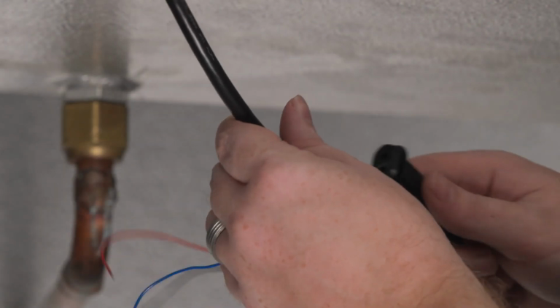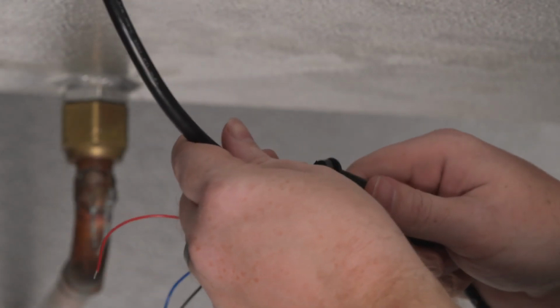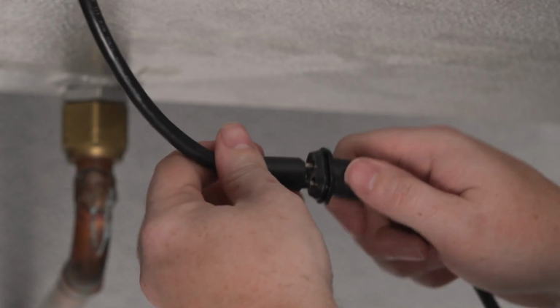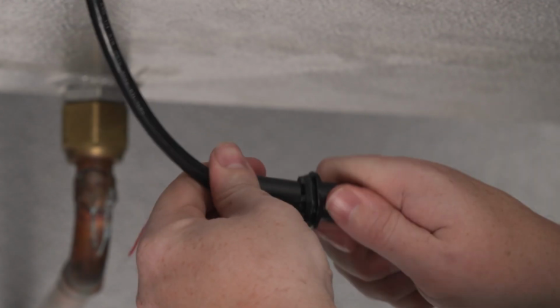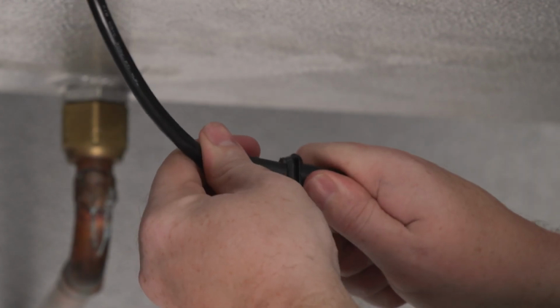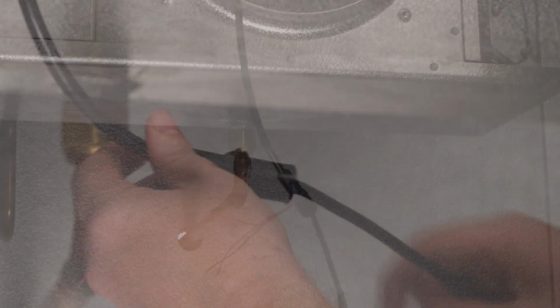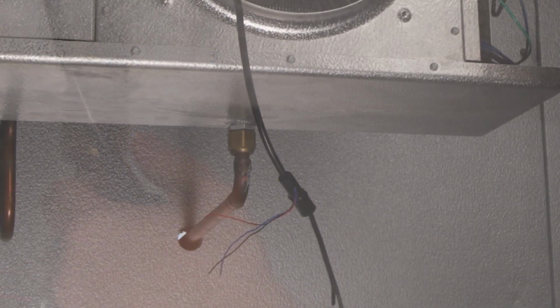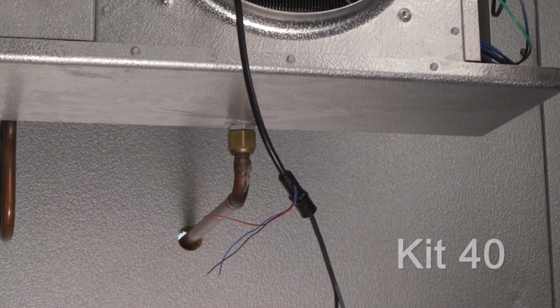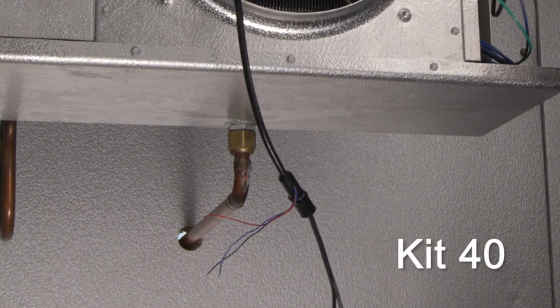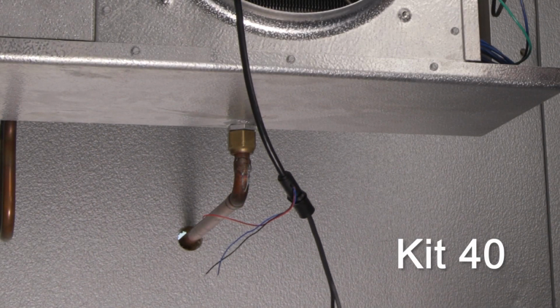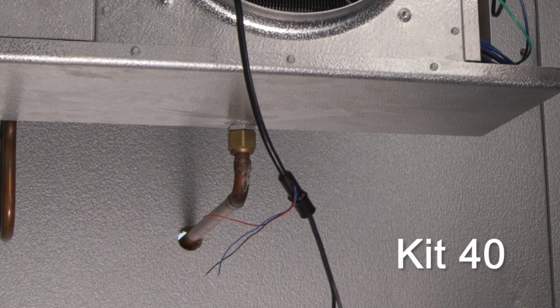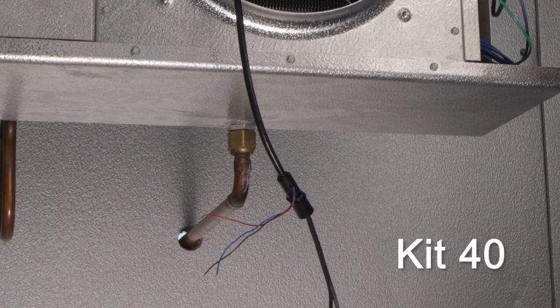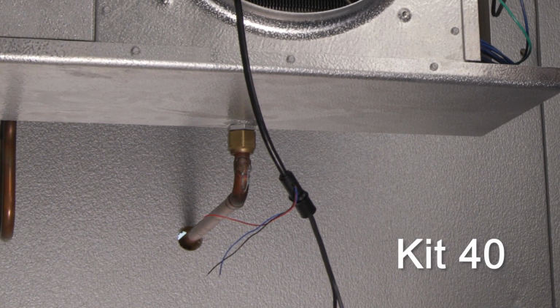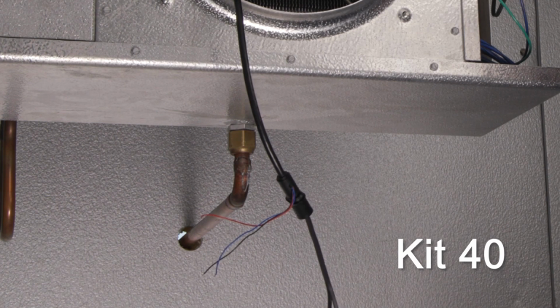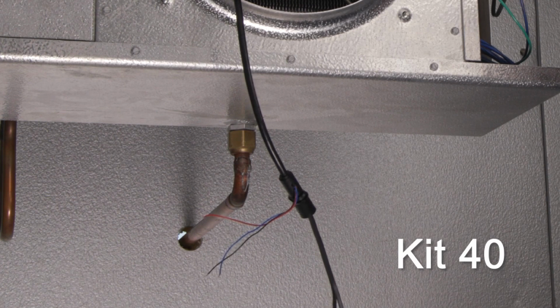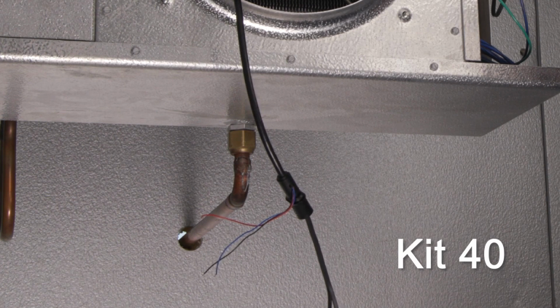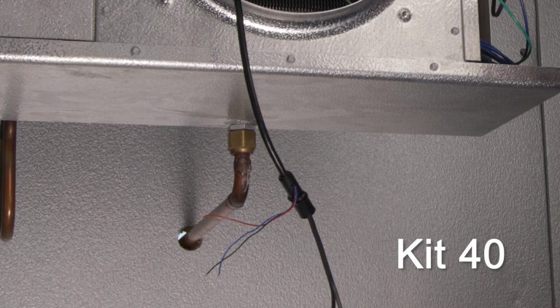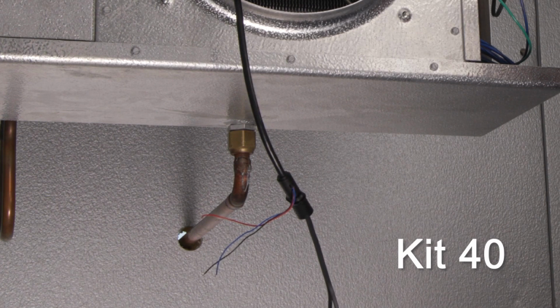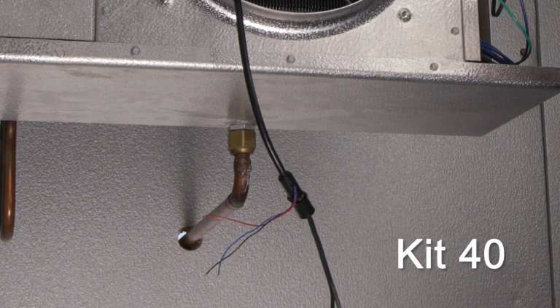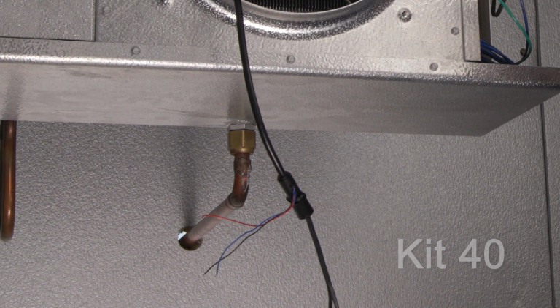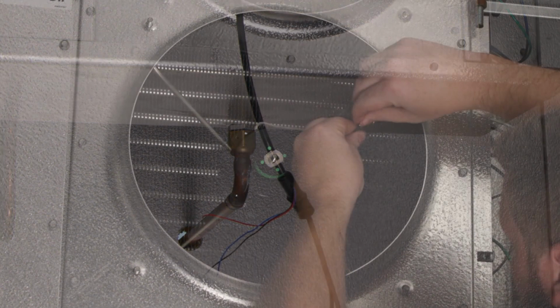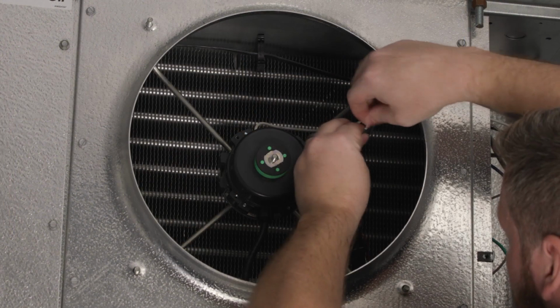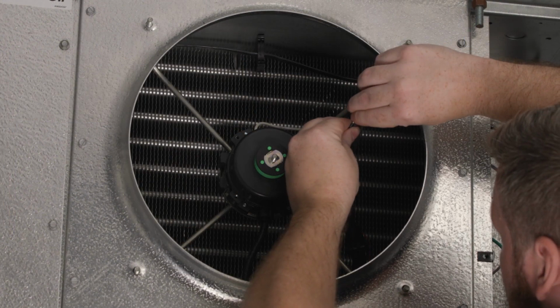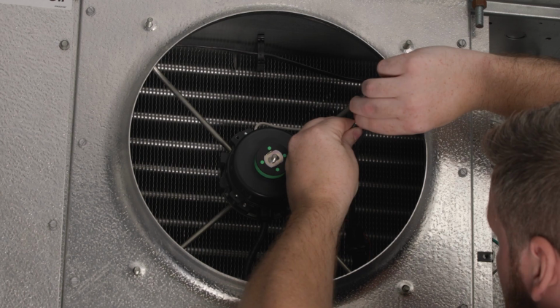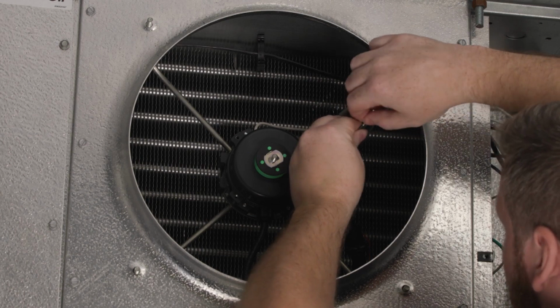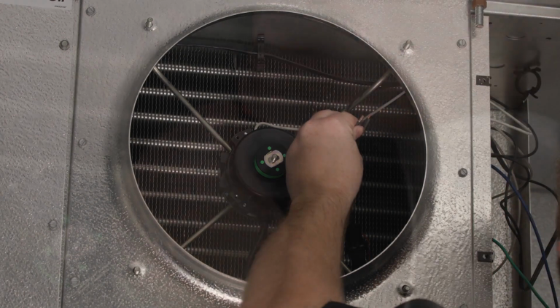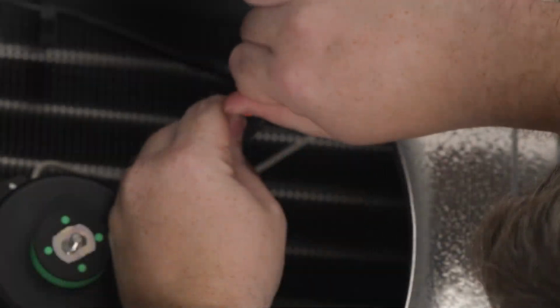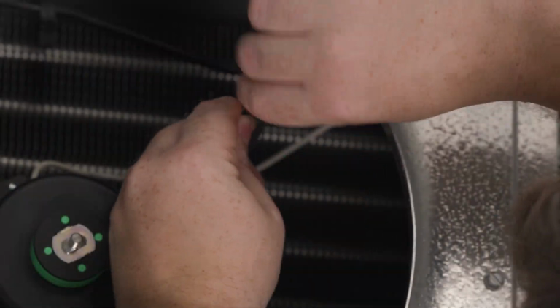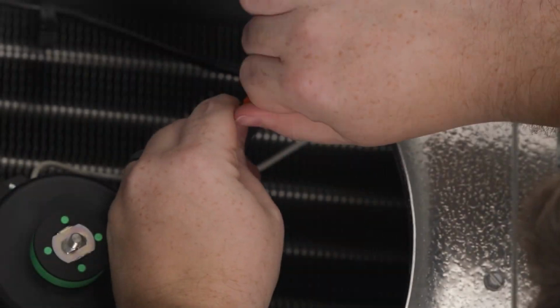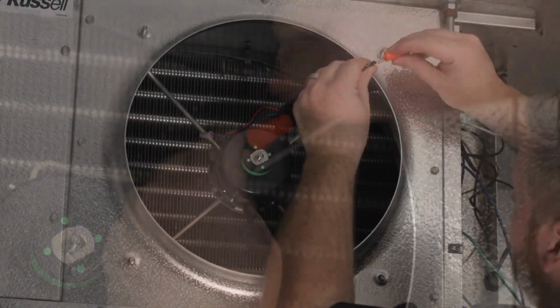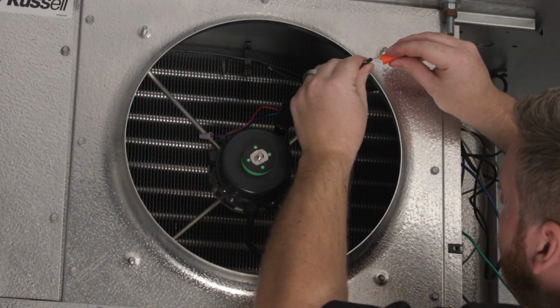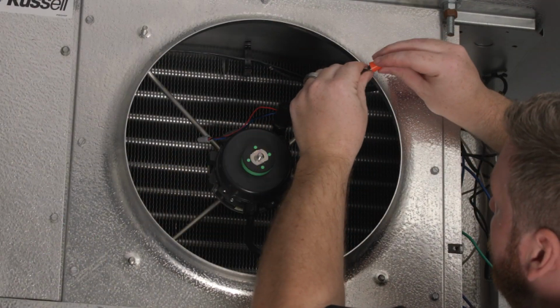Newer systems may have a plug configuration for the electric. If the plug has been removed, US Motors Kit 40 should be used. Cutting the plug off will void the IP67 rating, giving moisture an entry point into the cord.